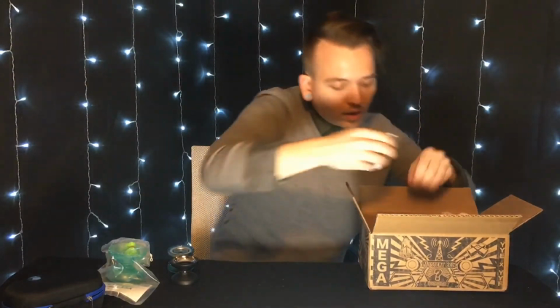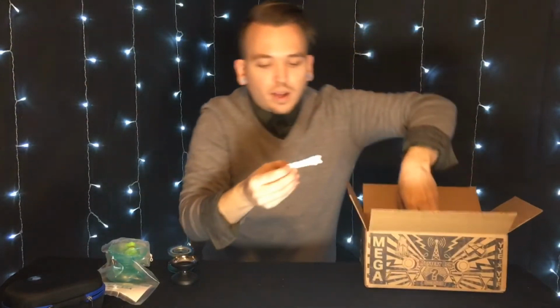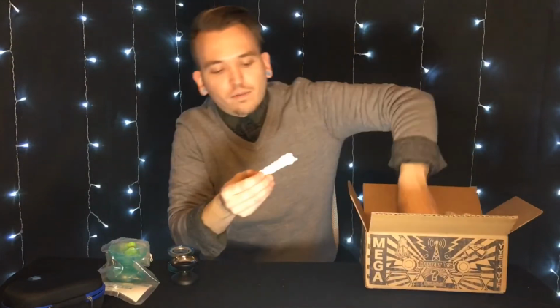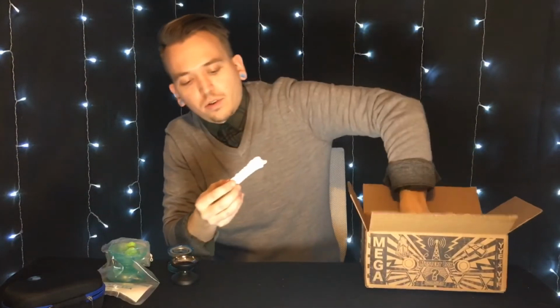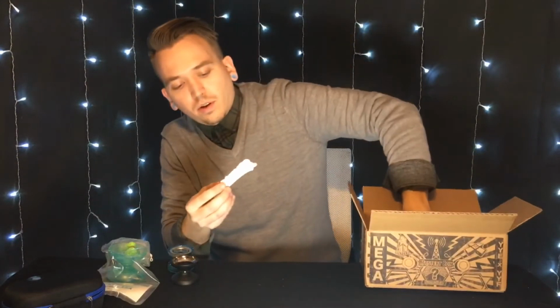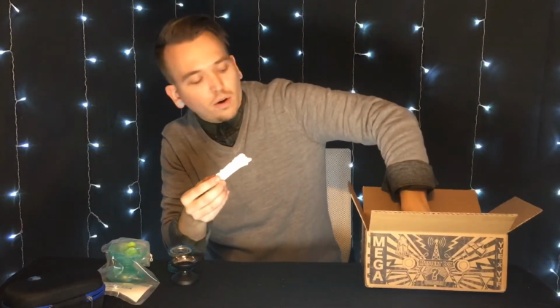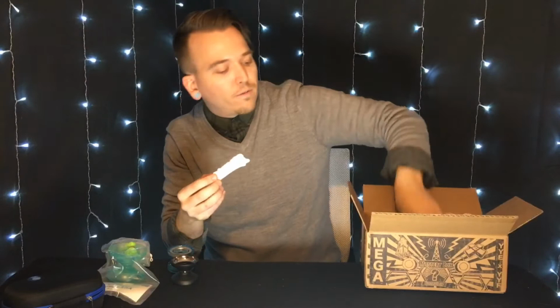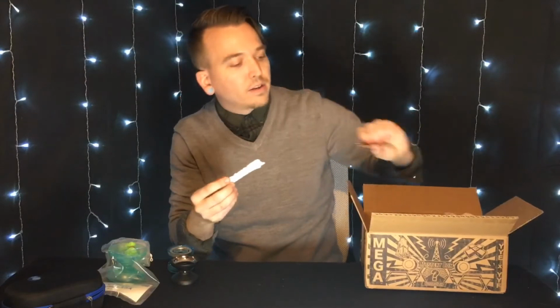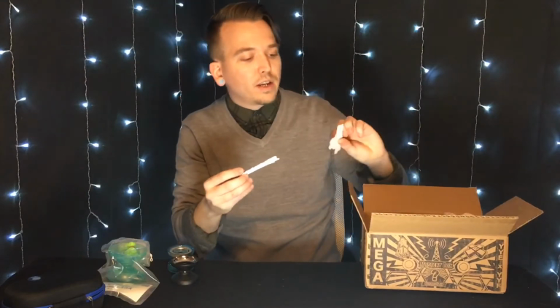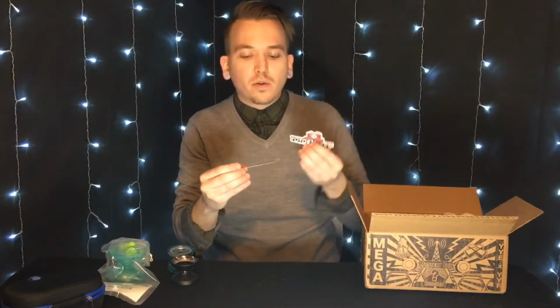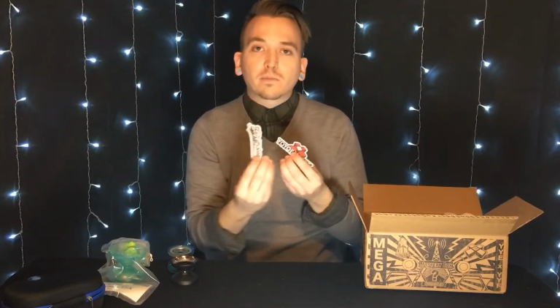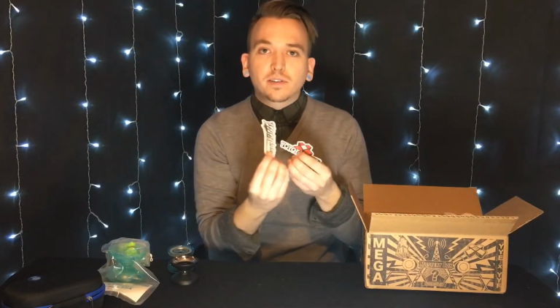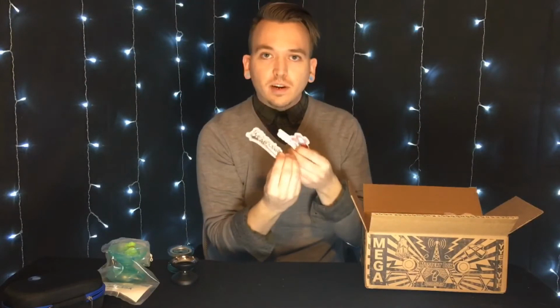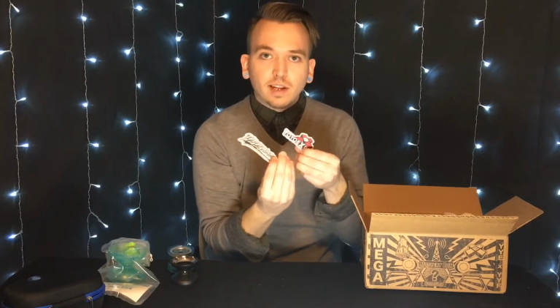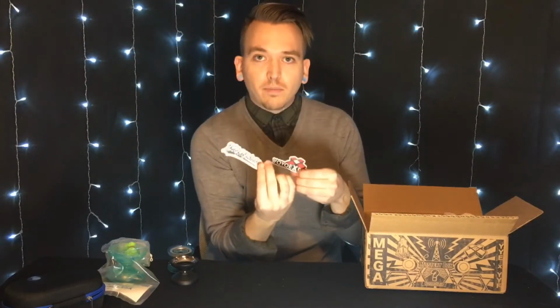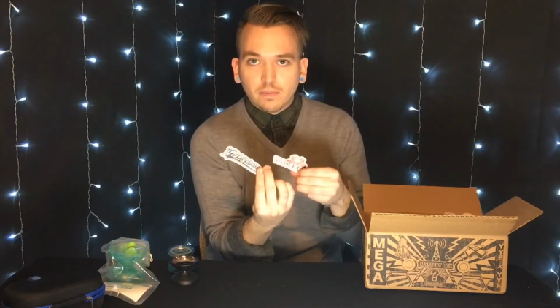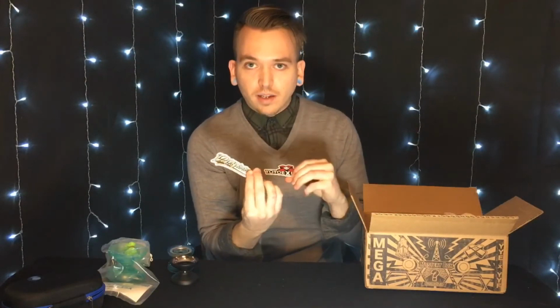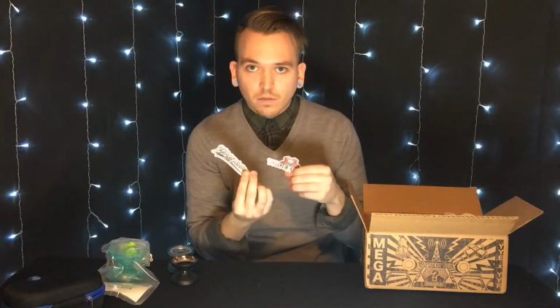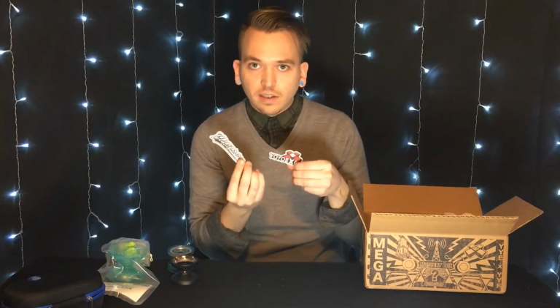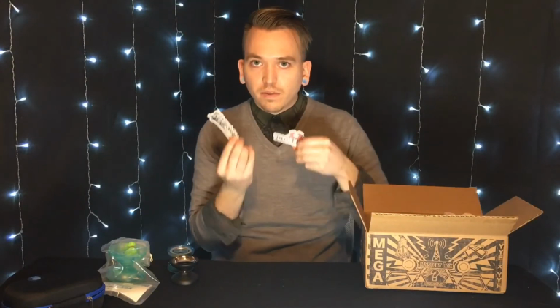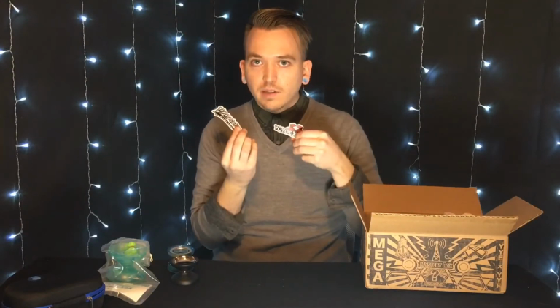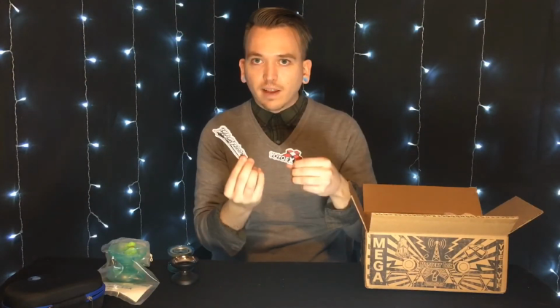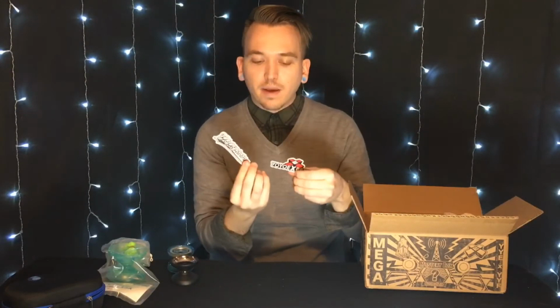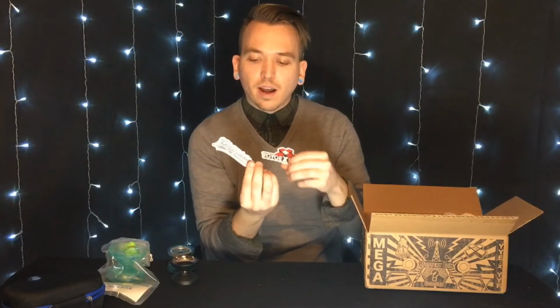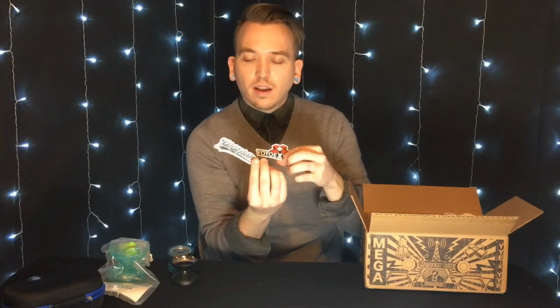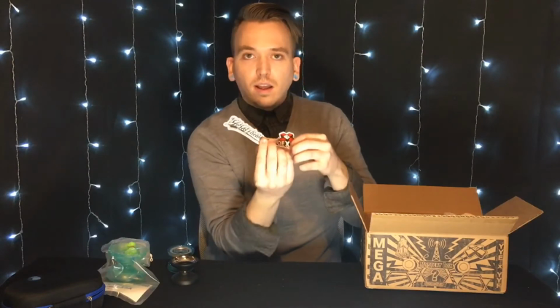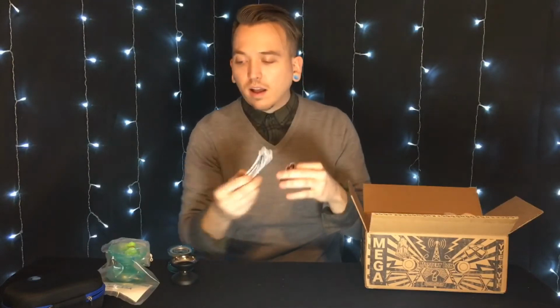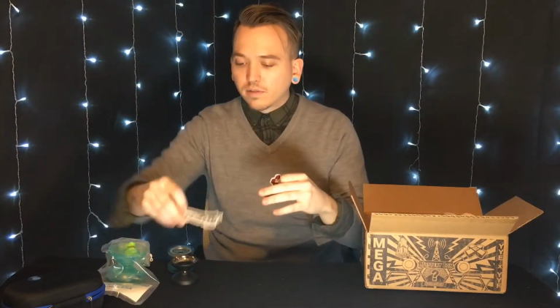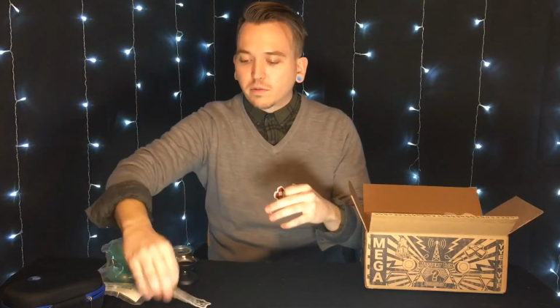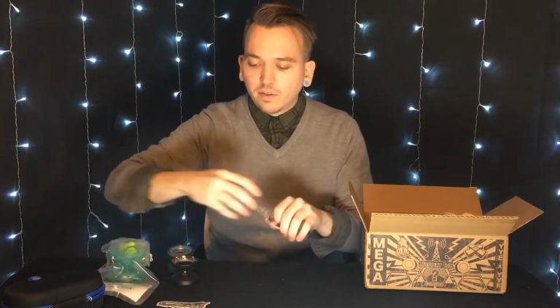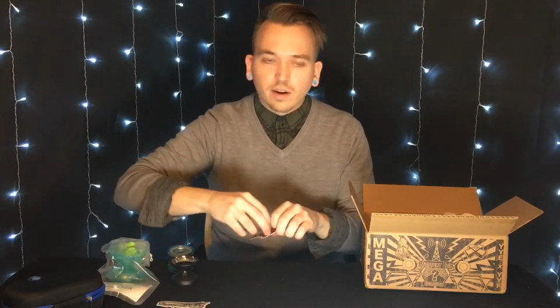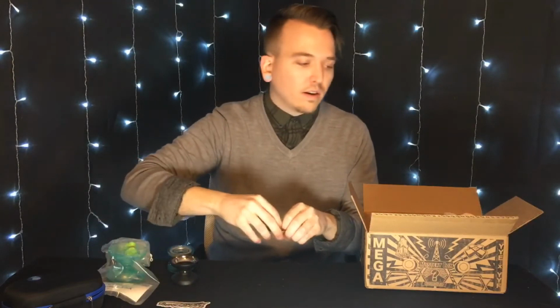We also have two Yo-Yo Factory and a Yo-Yo Expert sticker that came with the box.